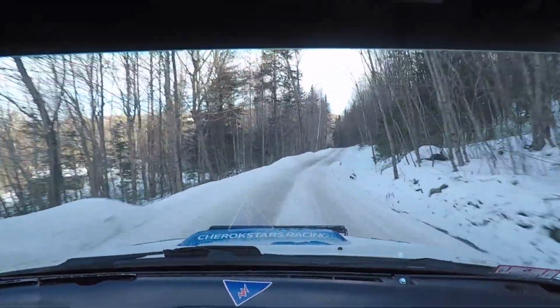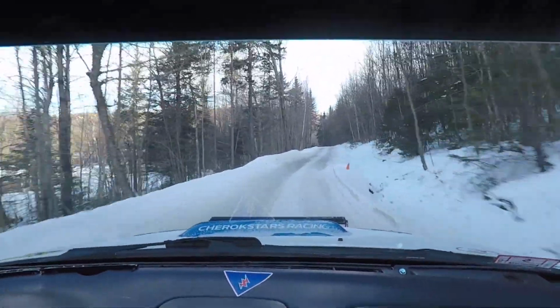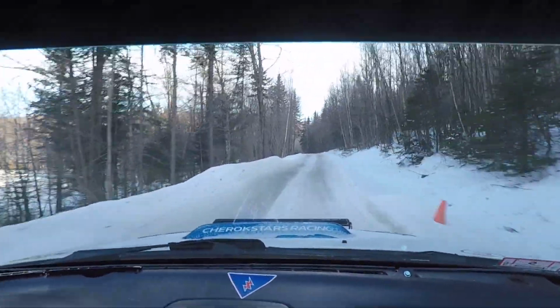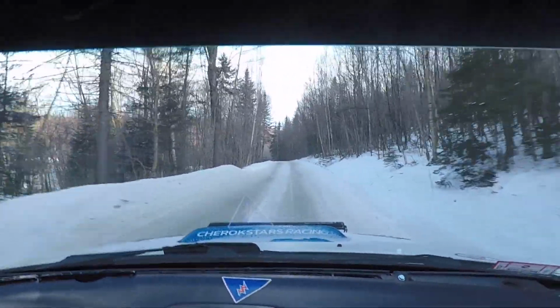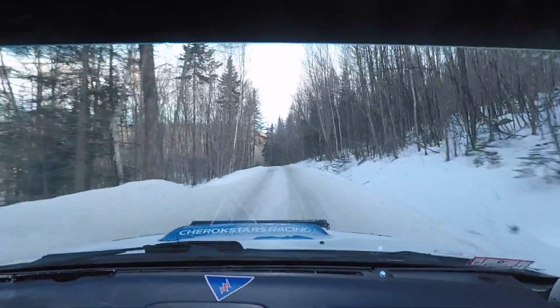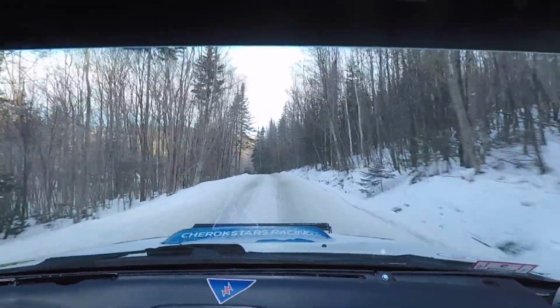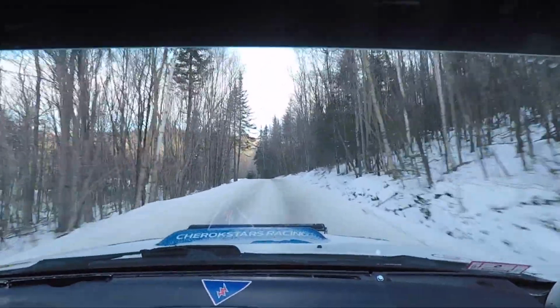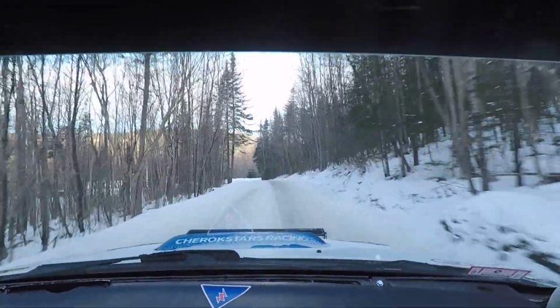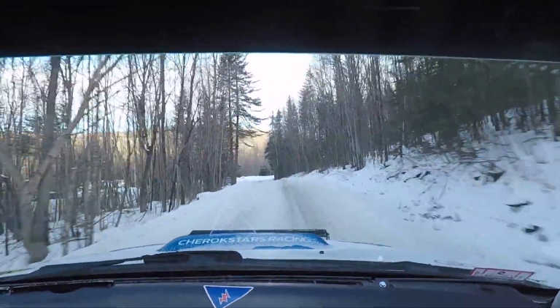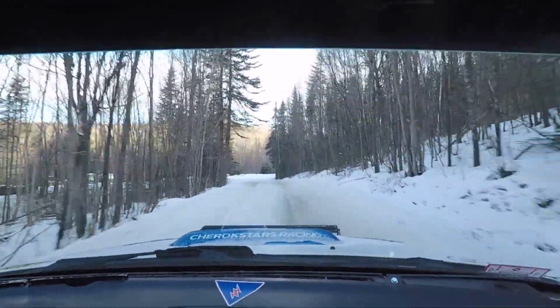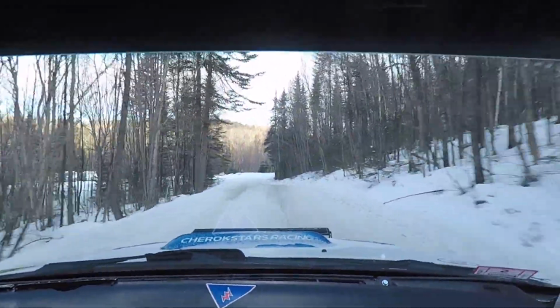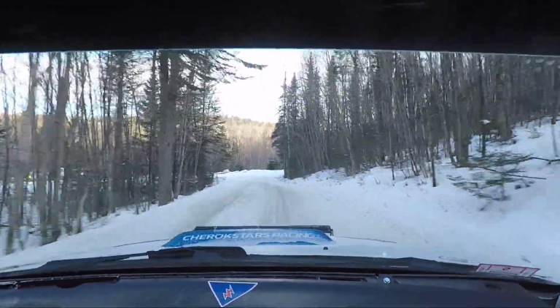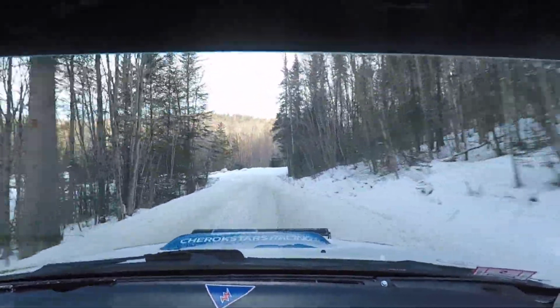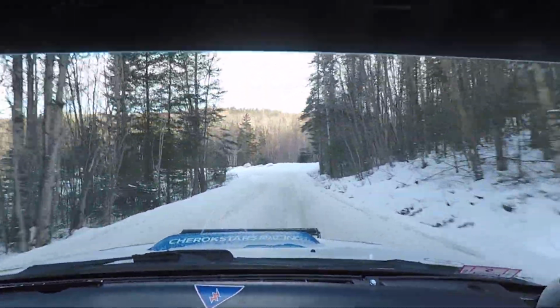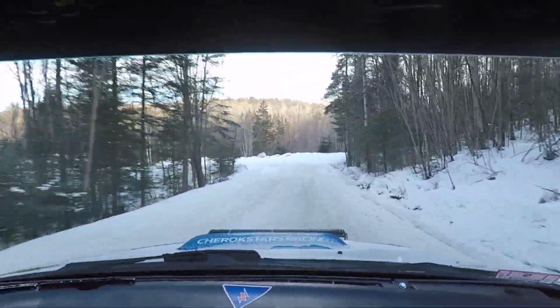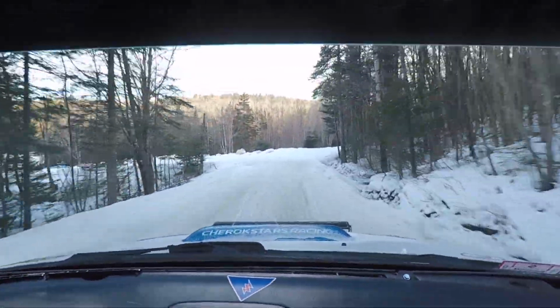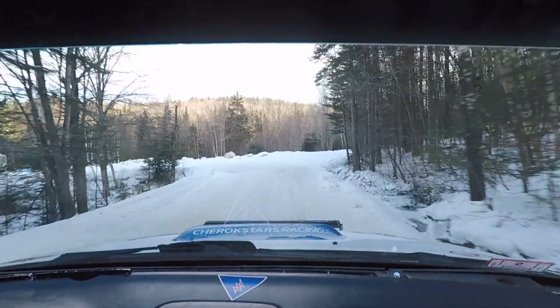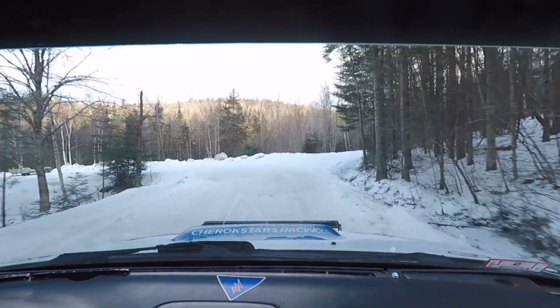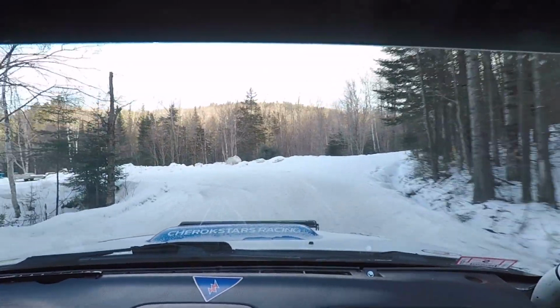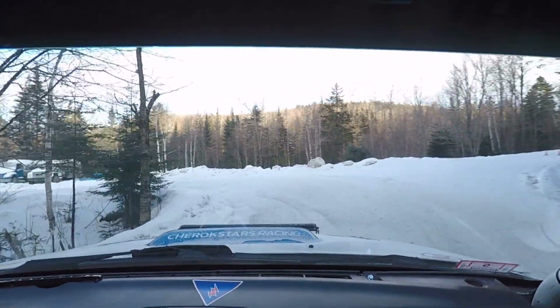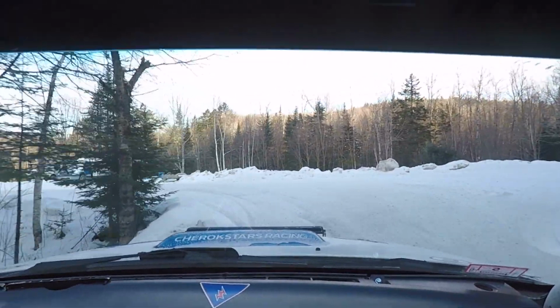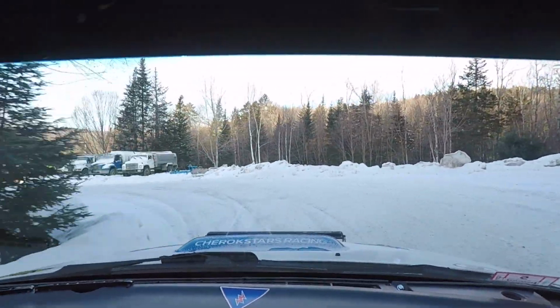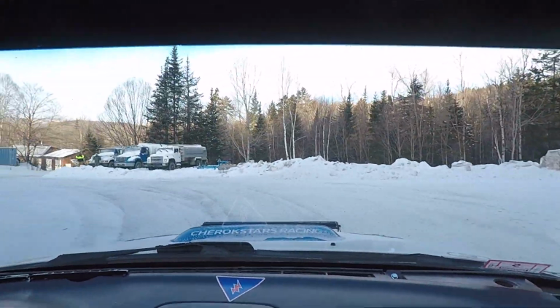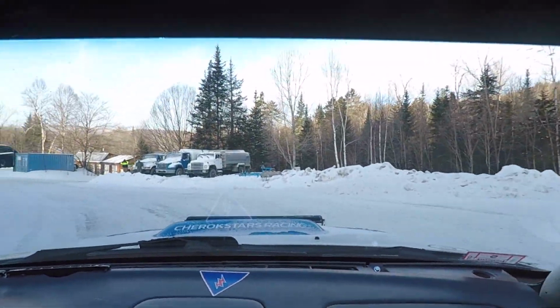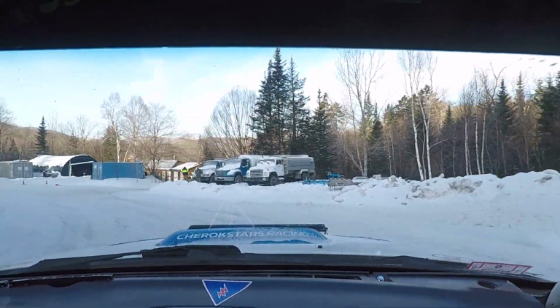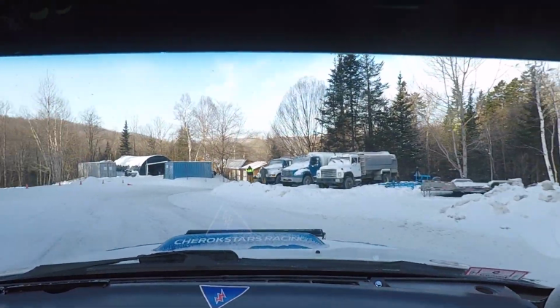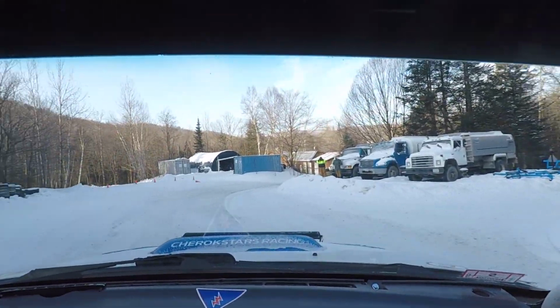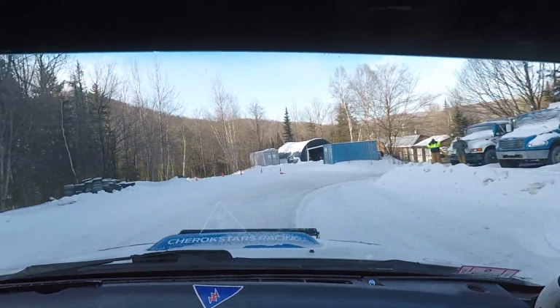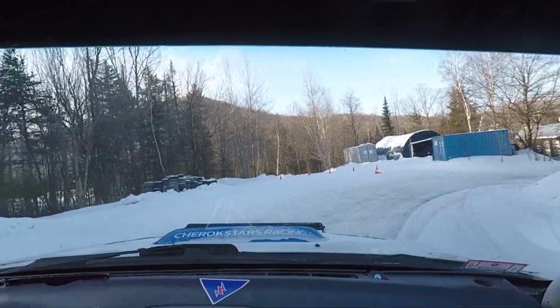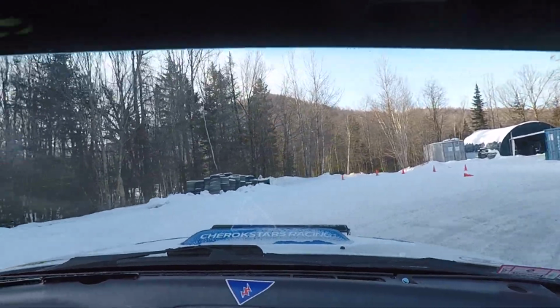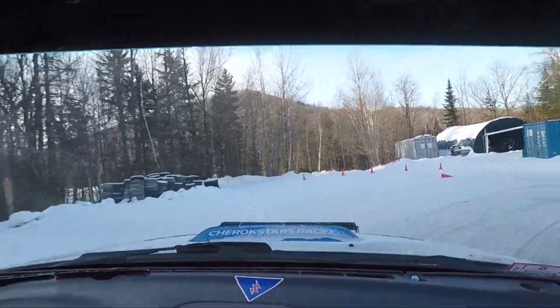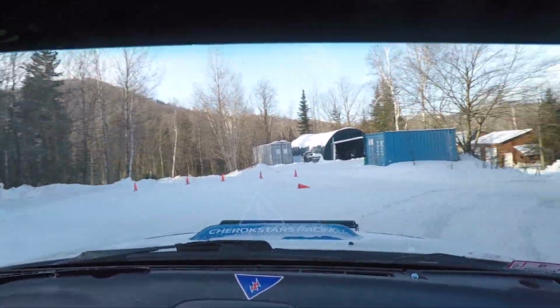And then a left 5 plus over small crest into turn. Left 2 minus. And then 30. And a right 2 plus tightens to a right 1 minus slippy.